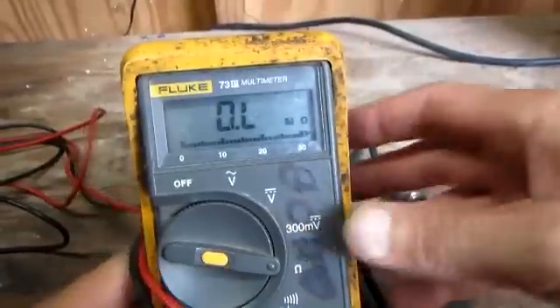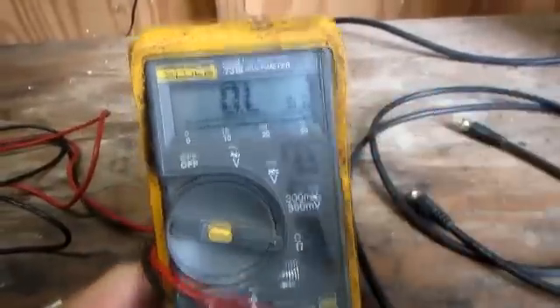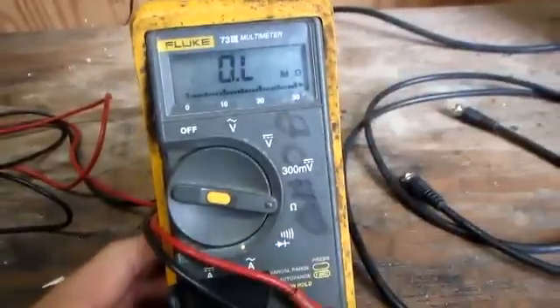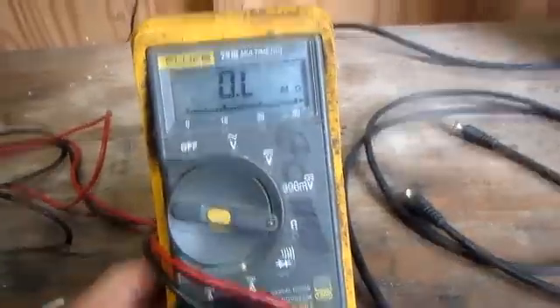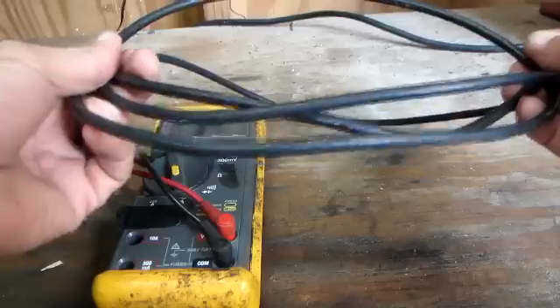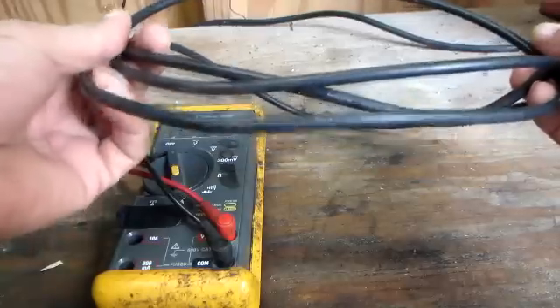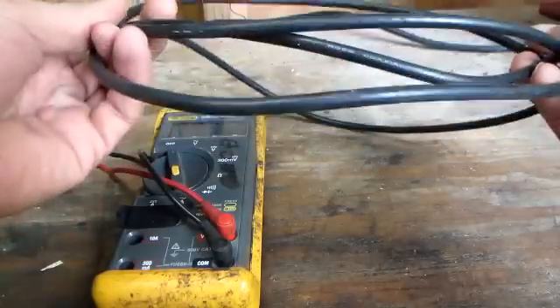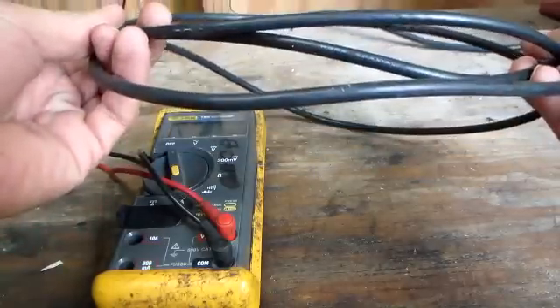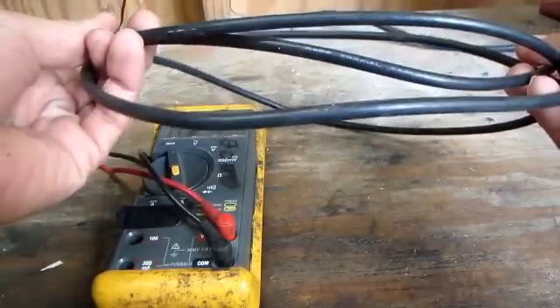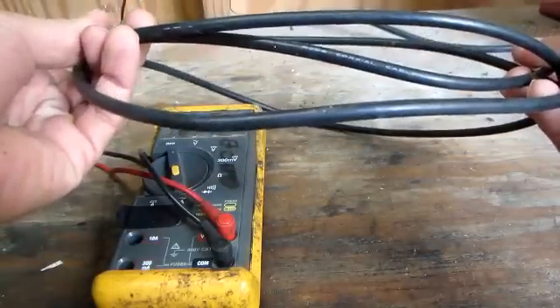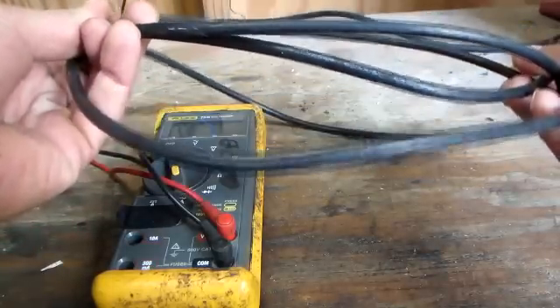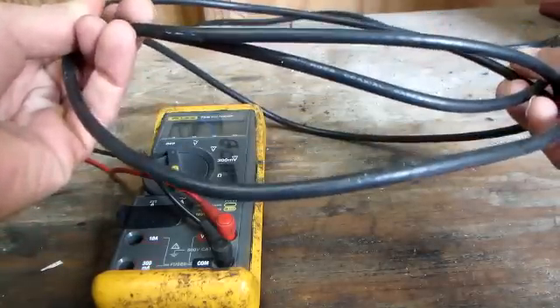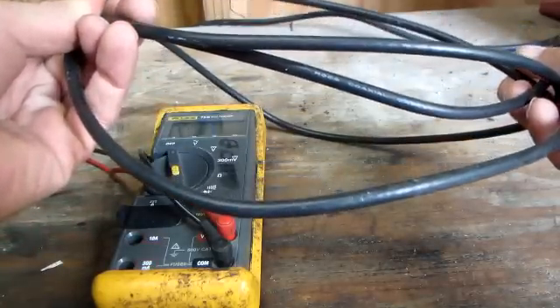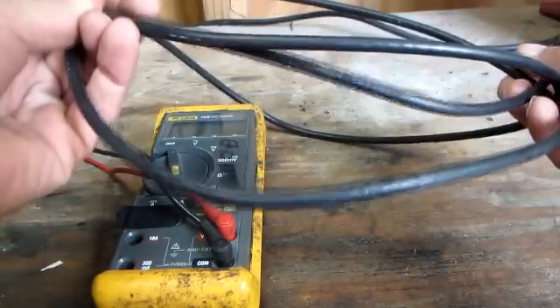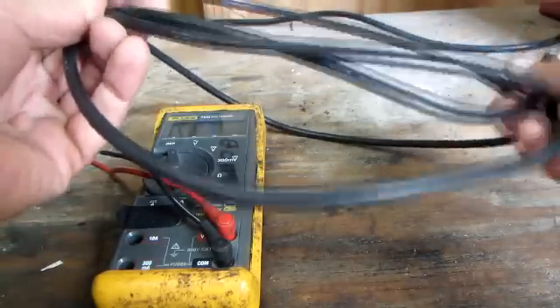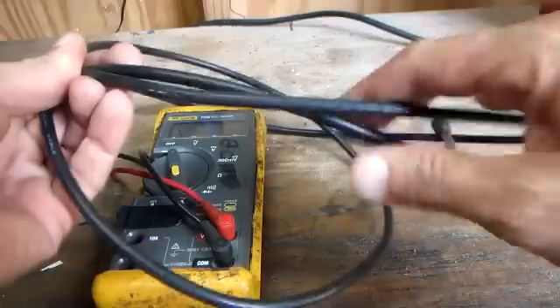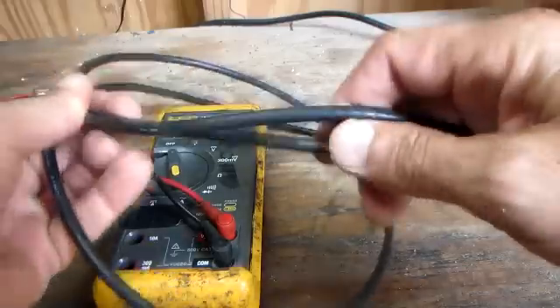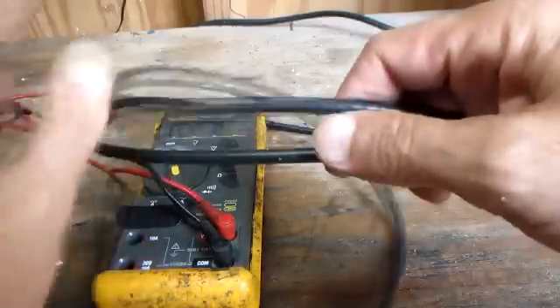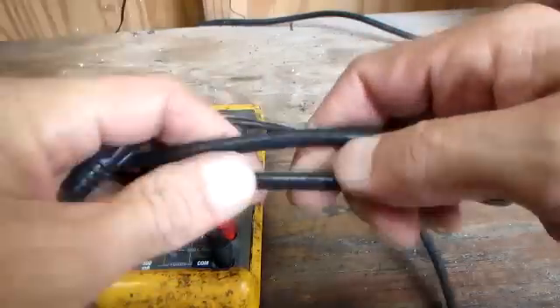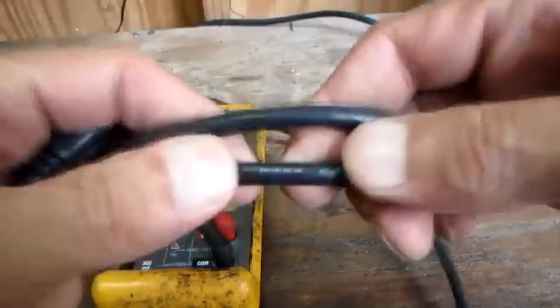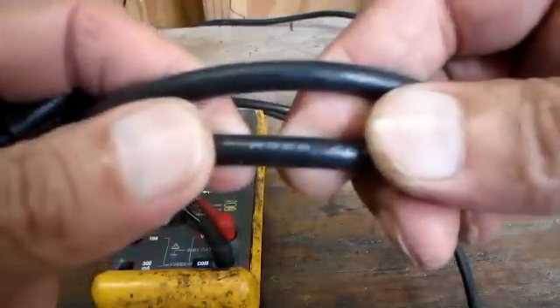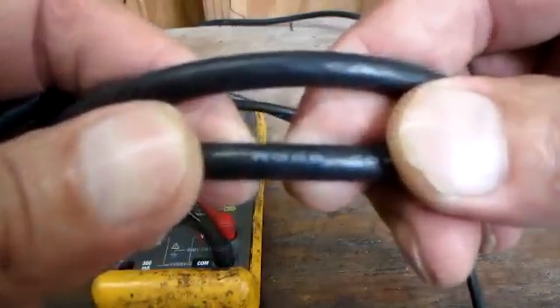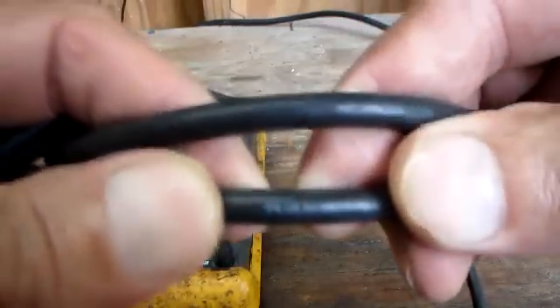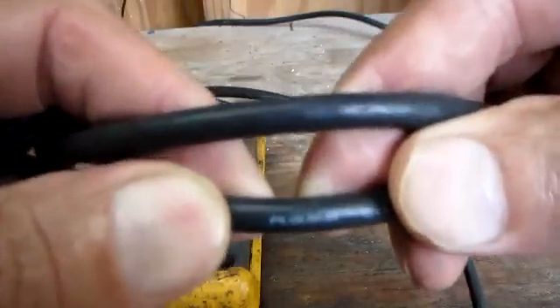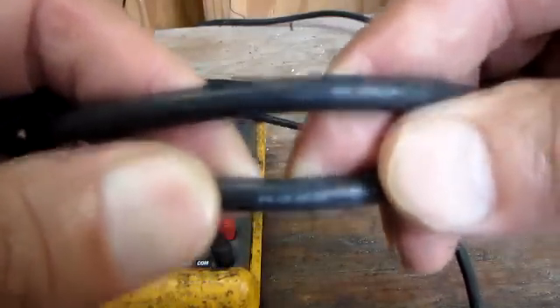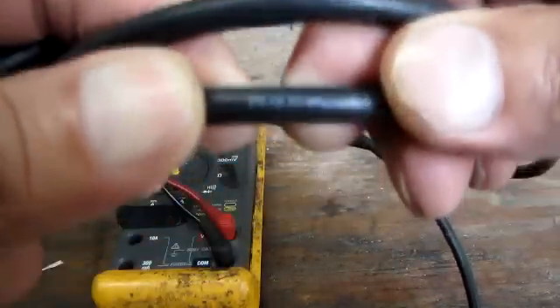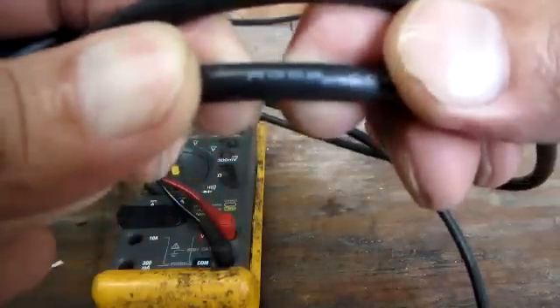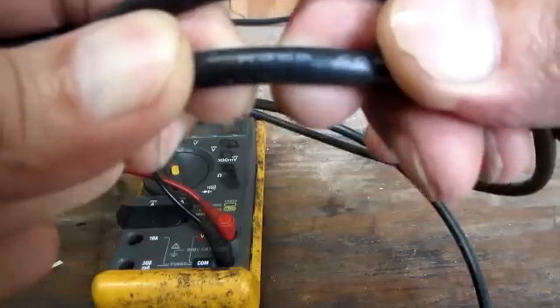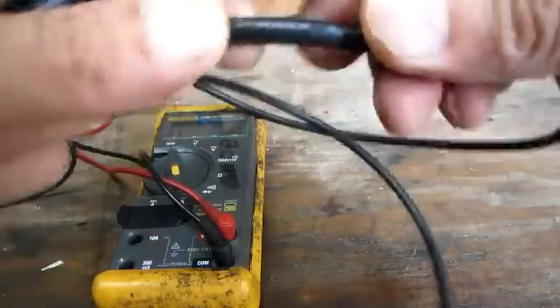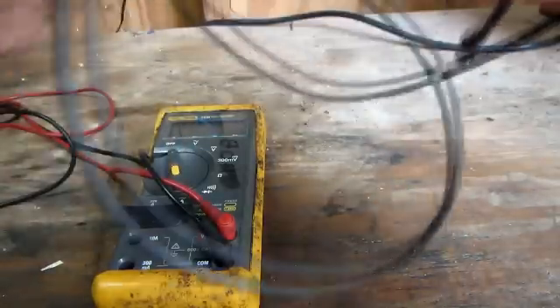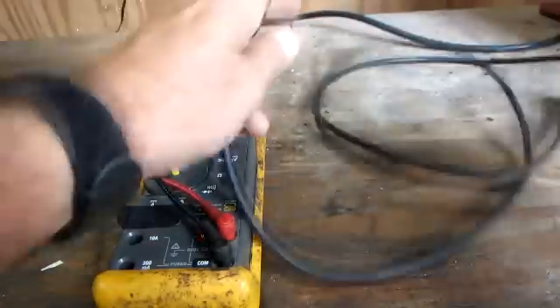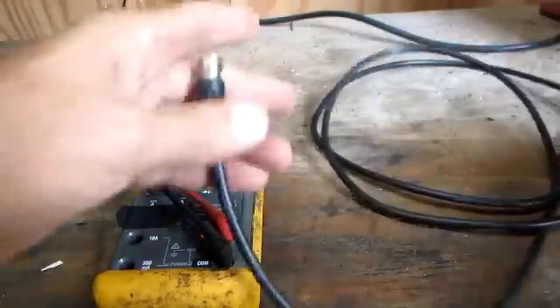Meter is set up, but I'm going to be checking this cable right here. Give it a glance over, look for any visible damage. This is an RG59 cable I'm testing.